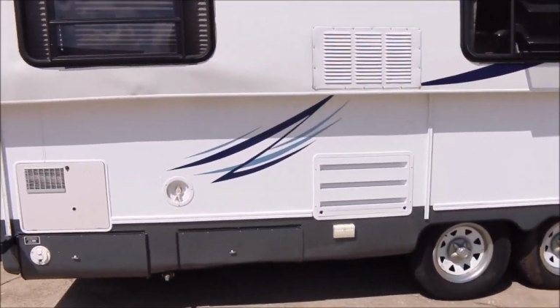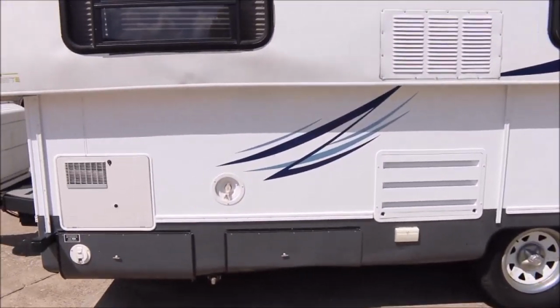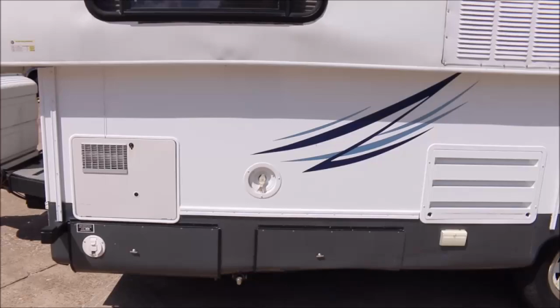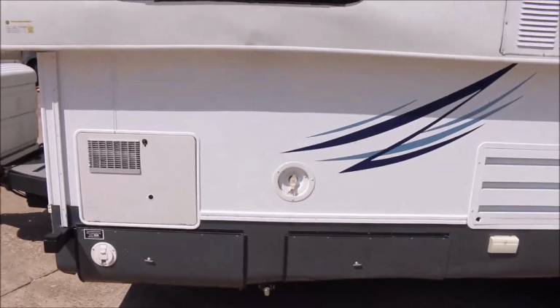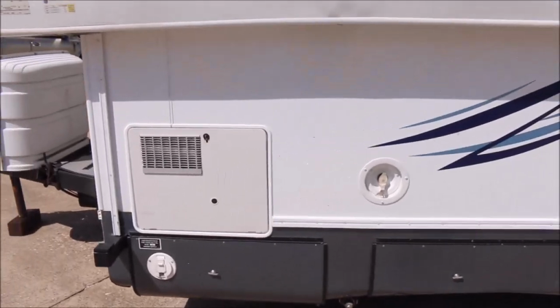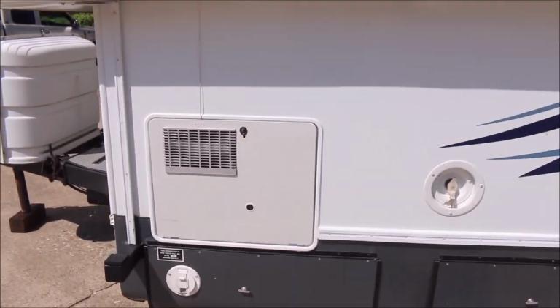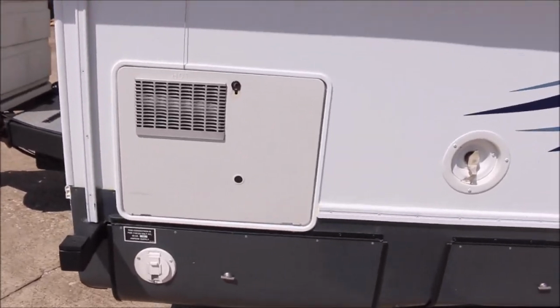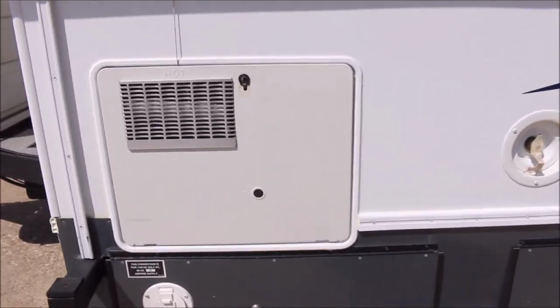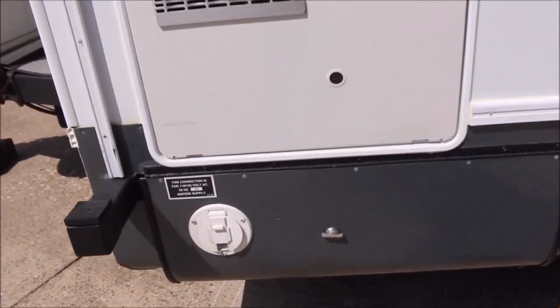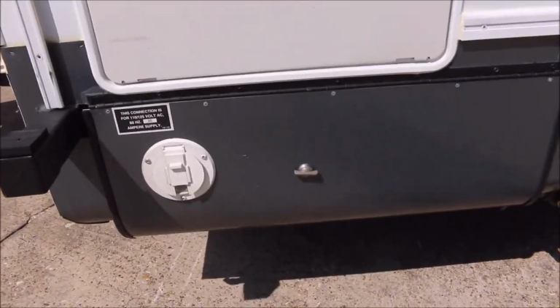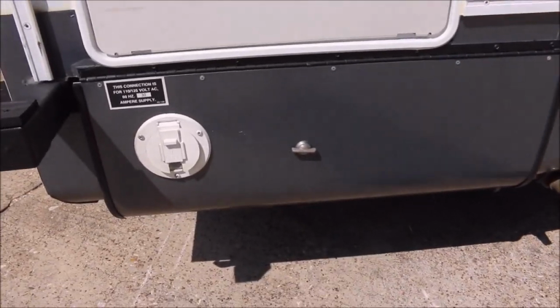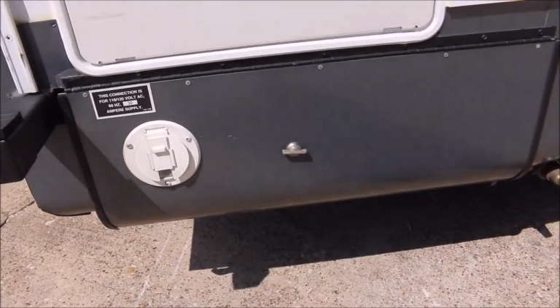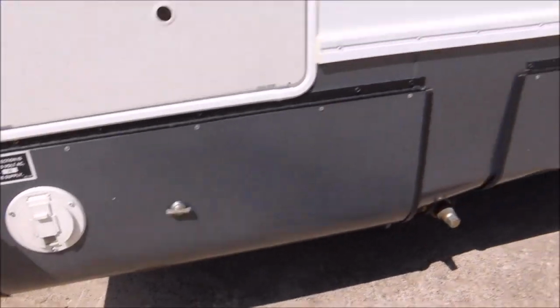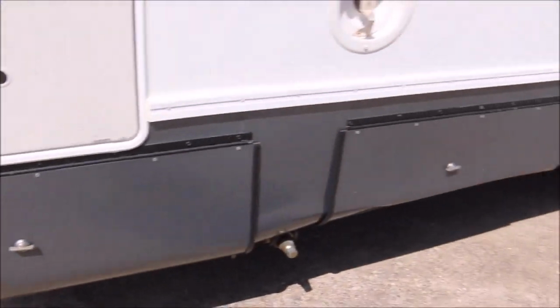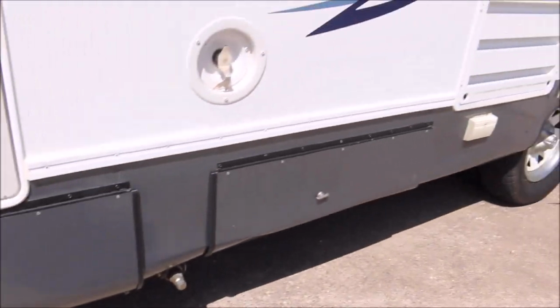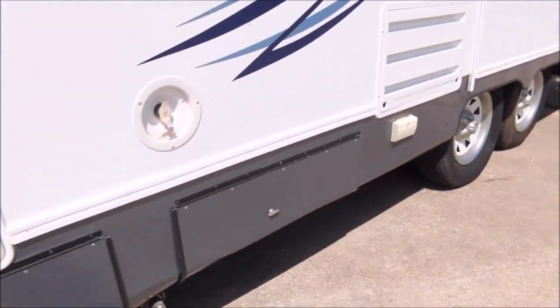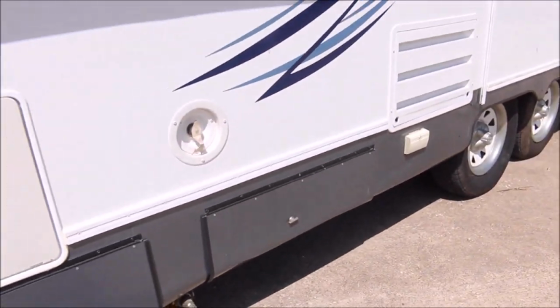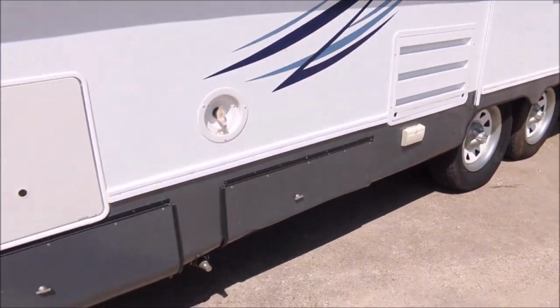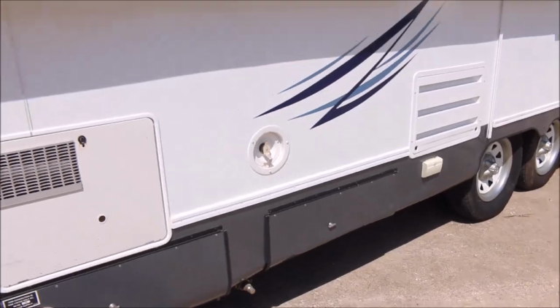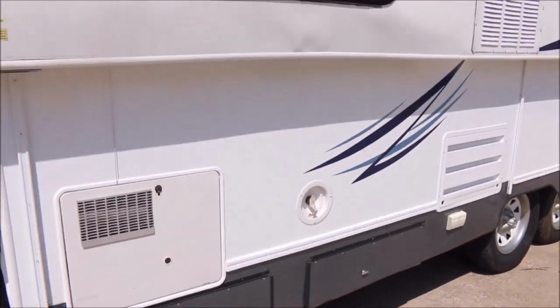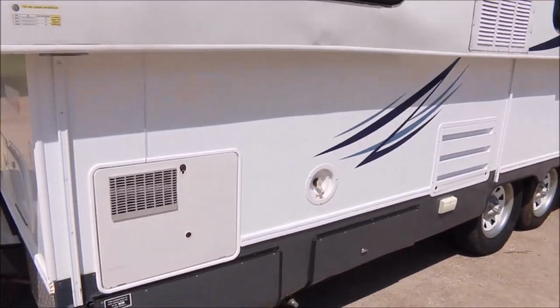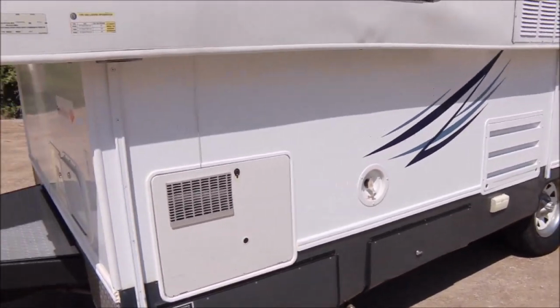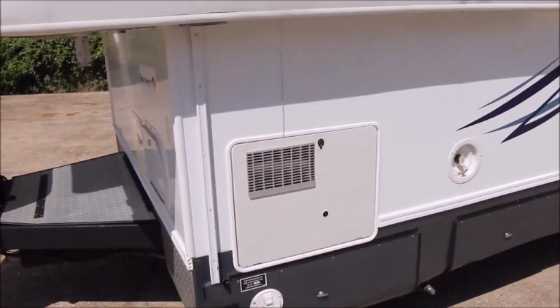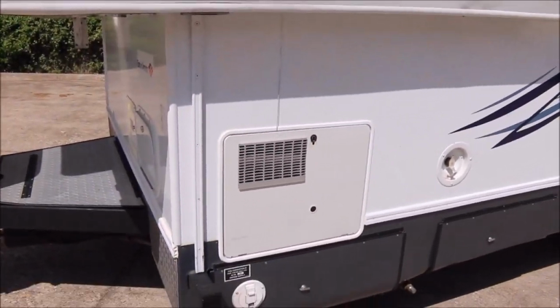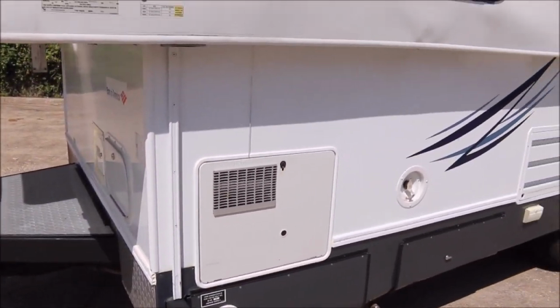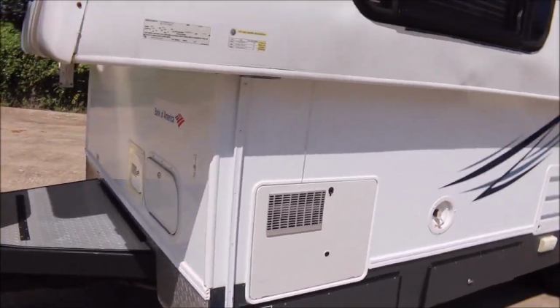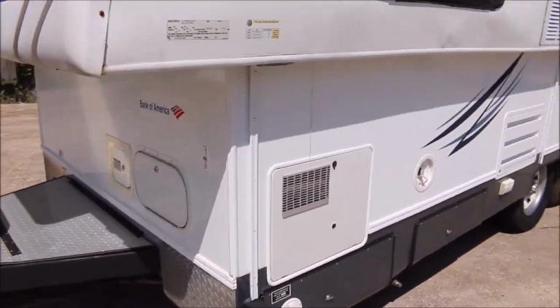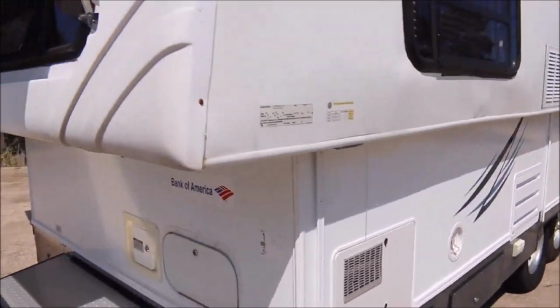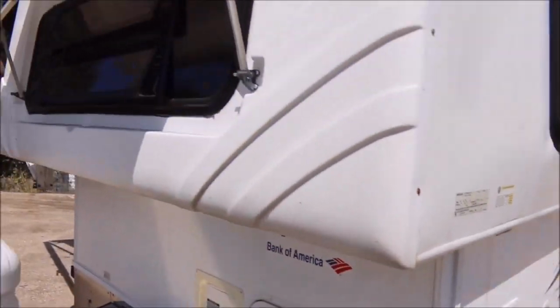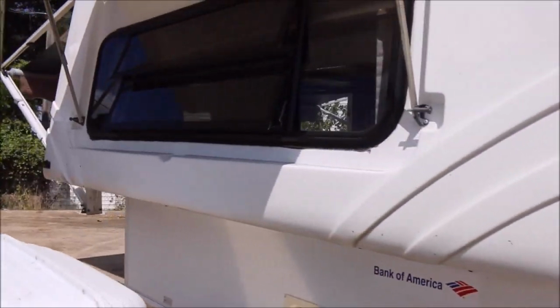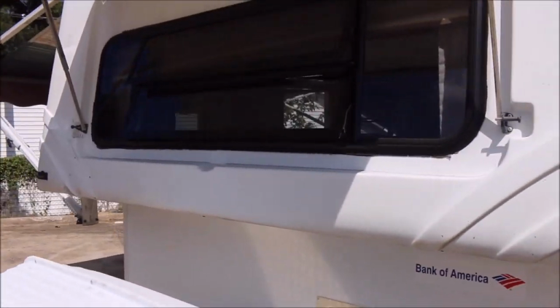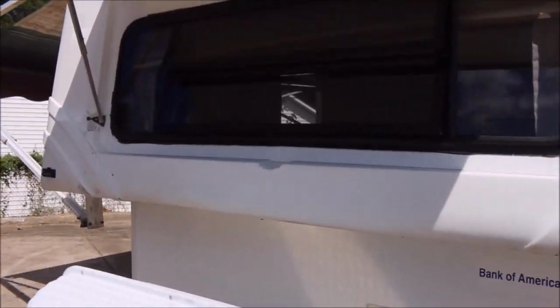It does have 30 amp service in here. There's another storage there, you've got your city water connection there, and the hot water heater up here. Let's go ahead and make our way to the inside of the trailer.